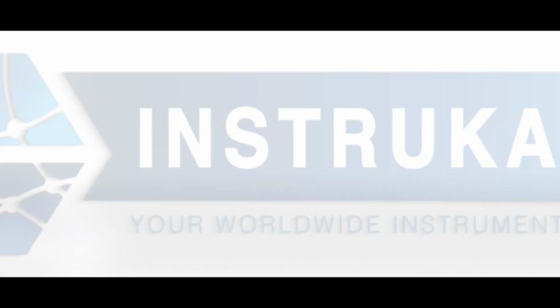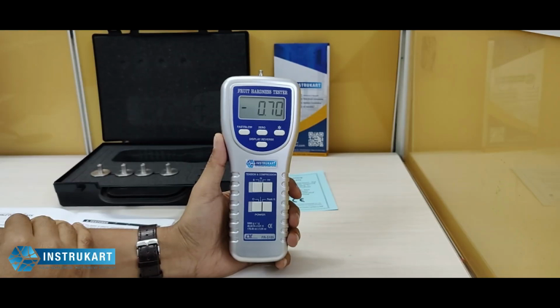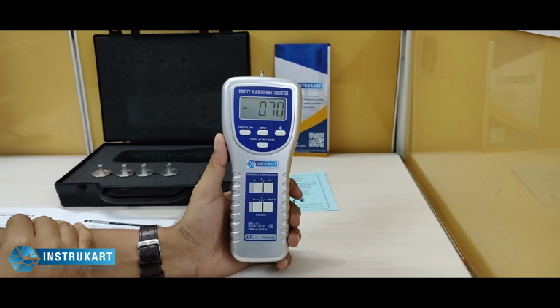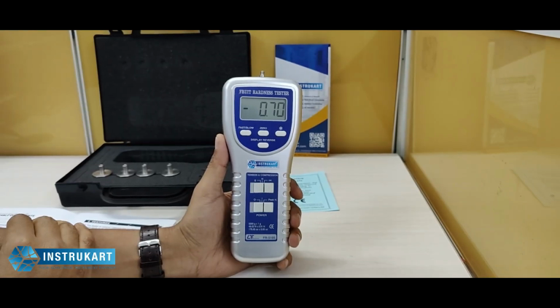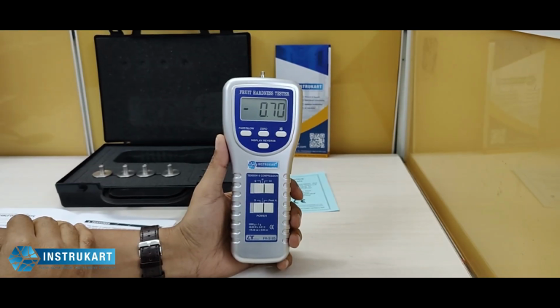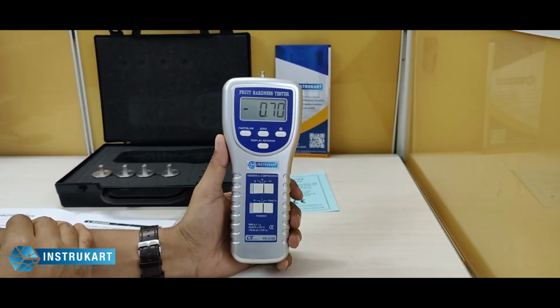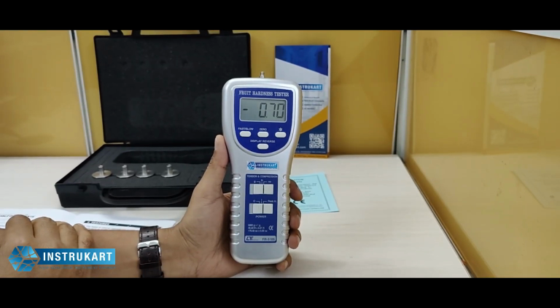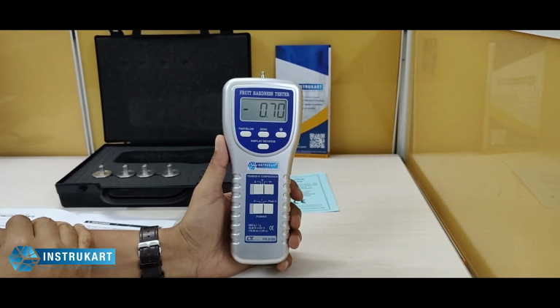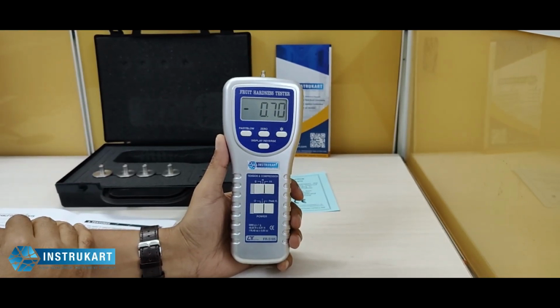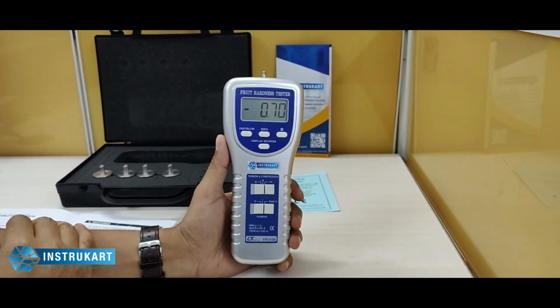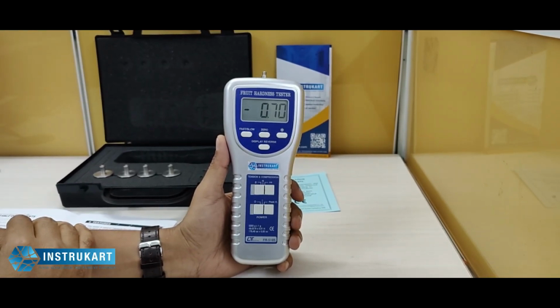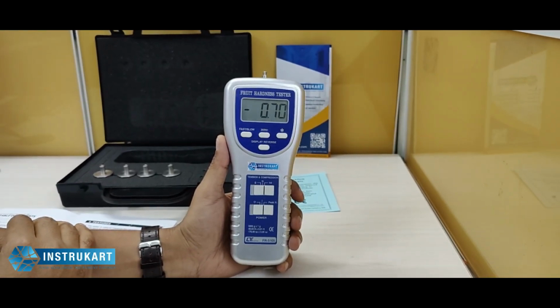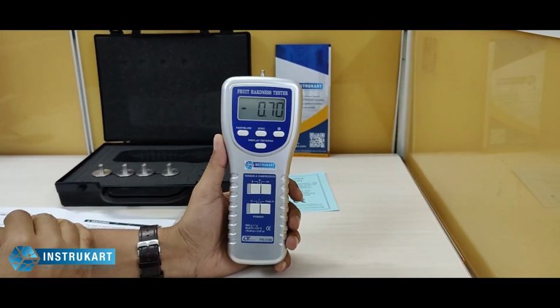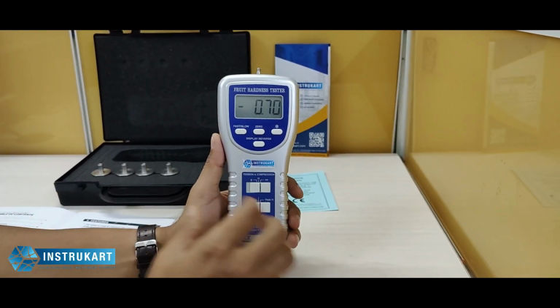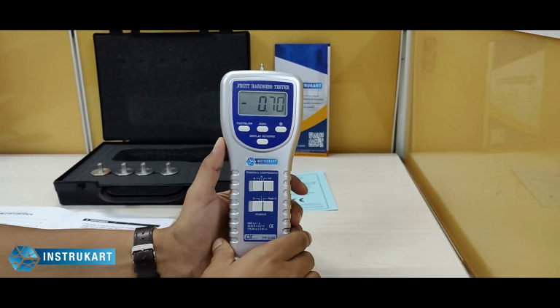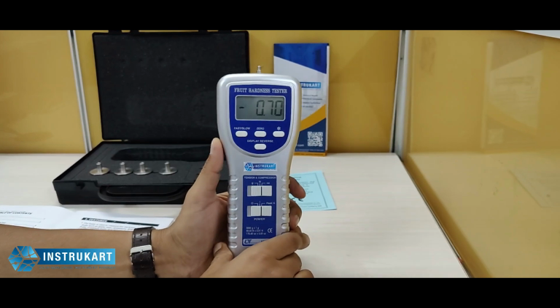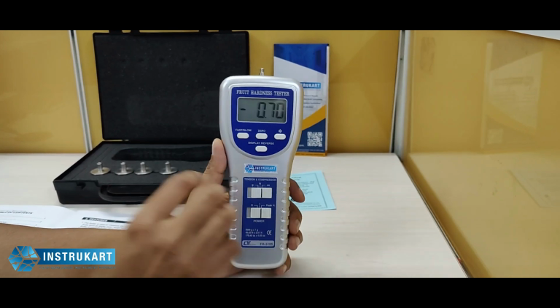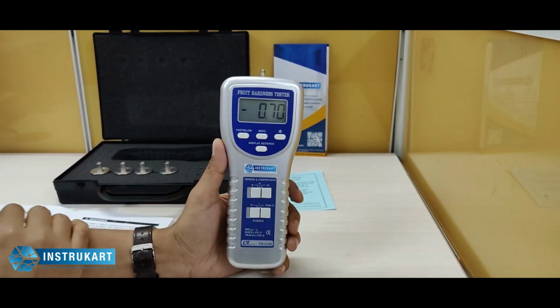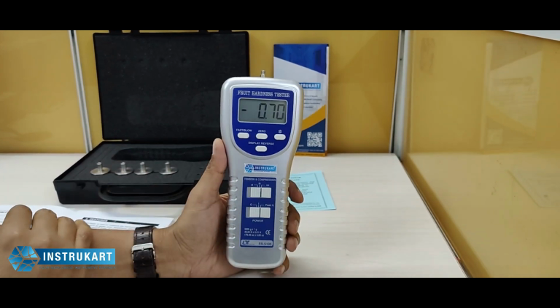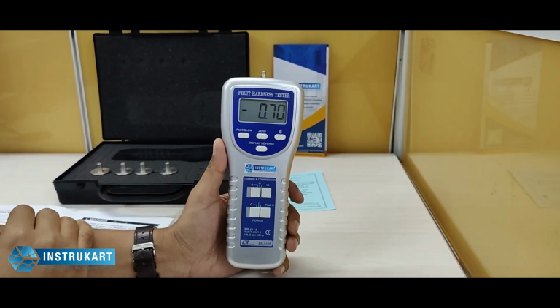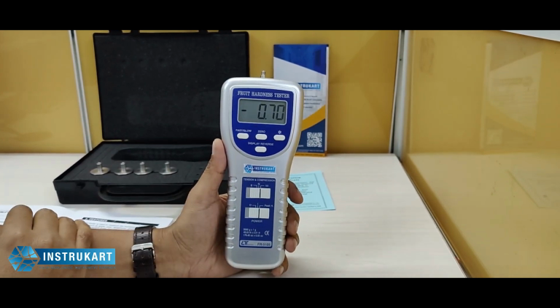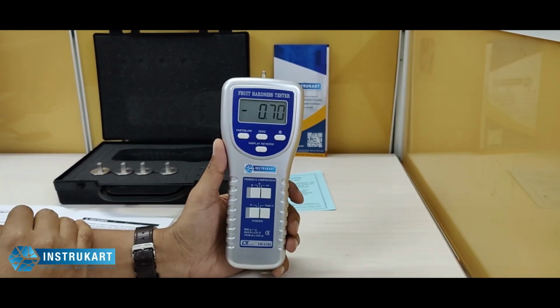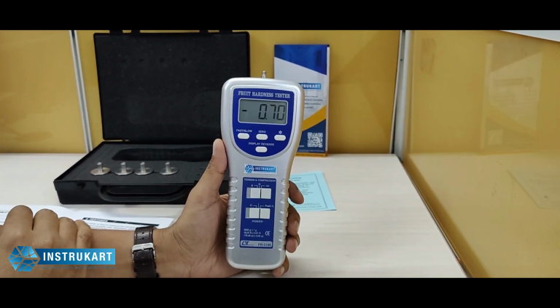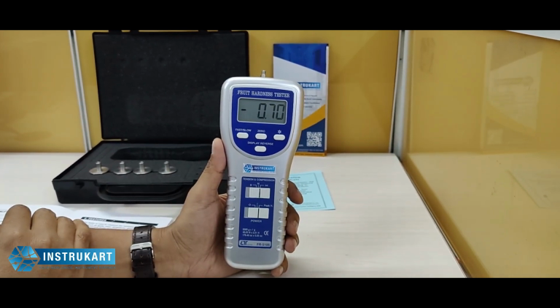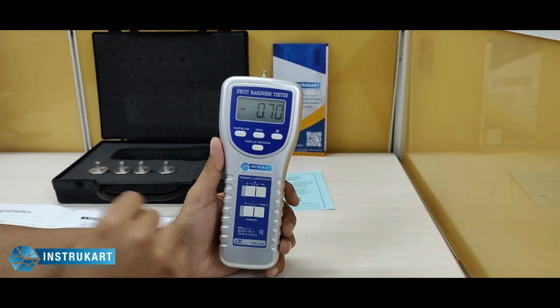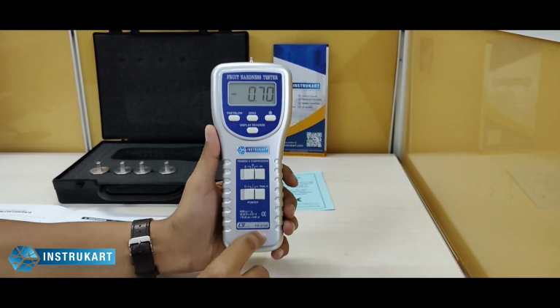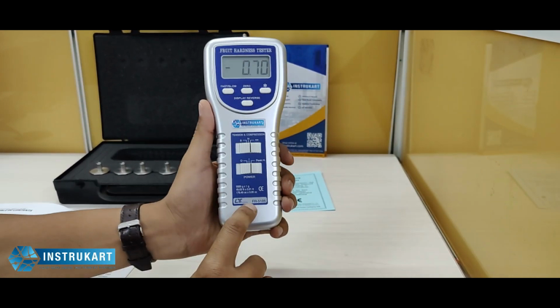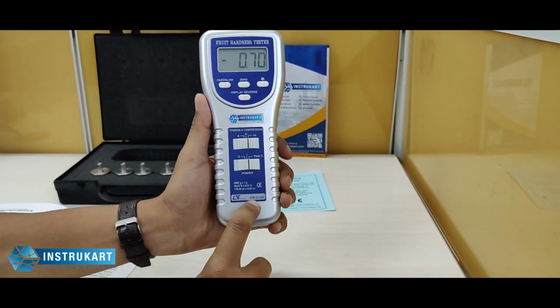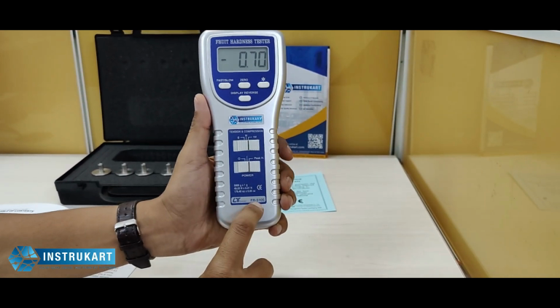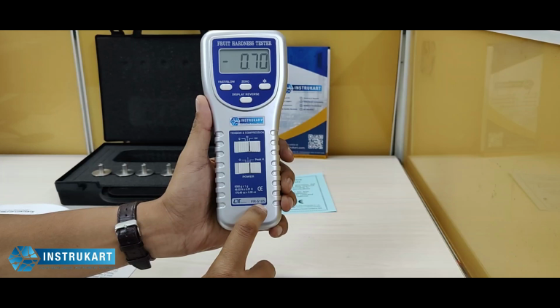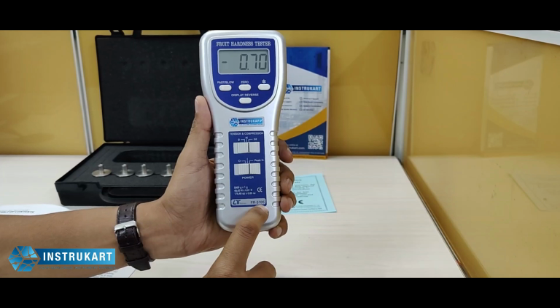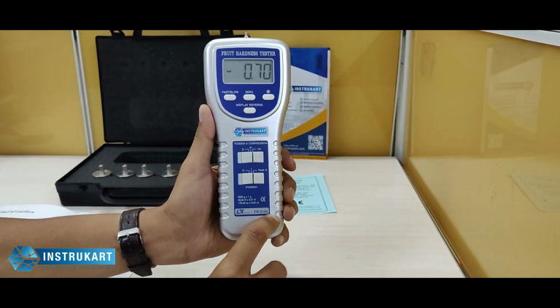Hello and welcome to InstroCart Holdings, your worldwide instrument partner. We have got a fruit hardness tester offered from Lutron. The model number is FR5105.